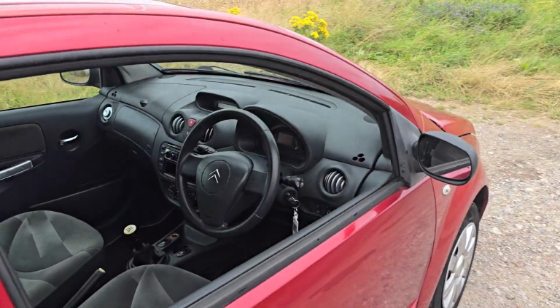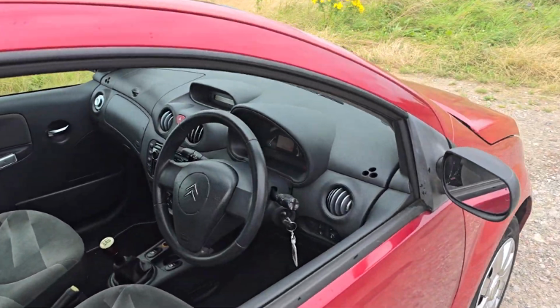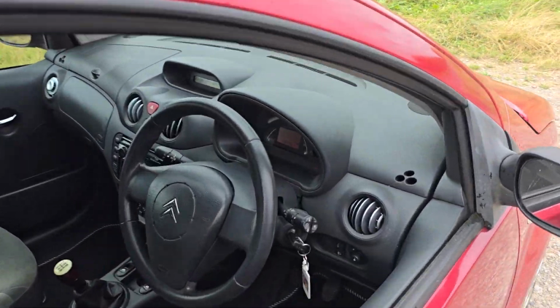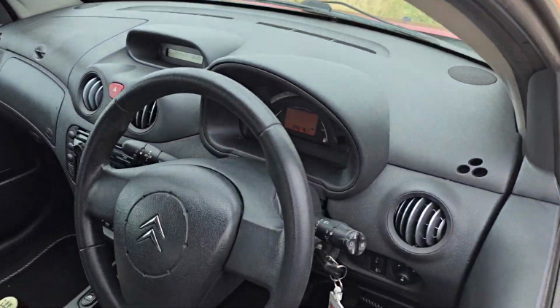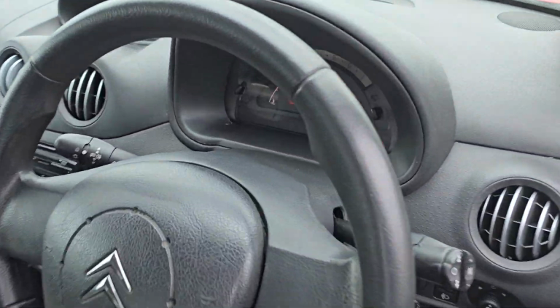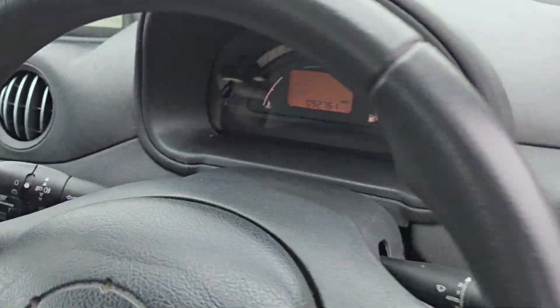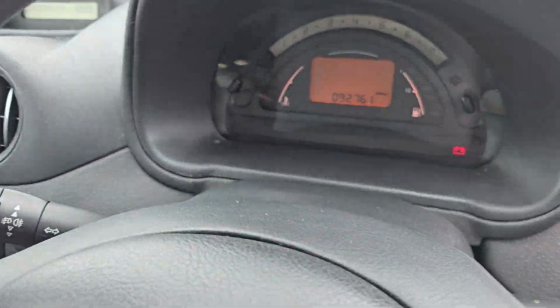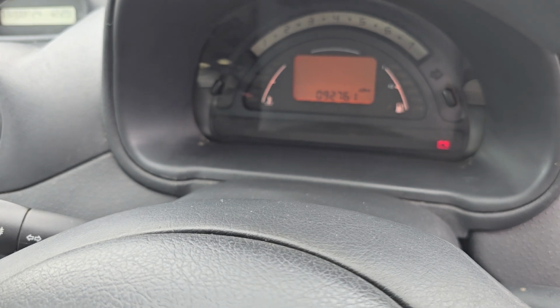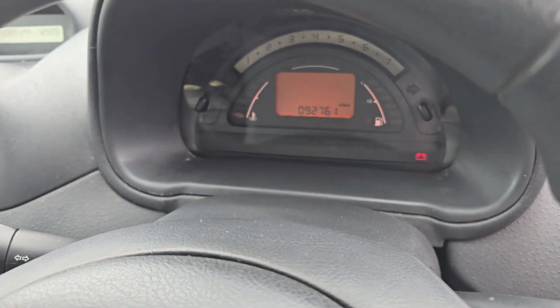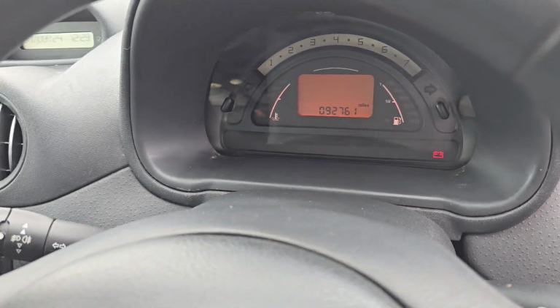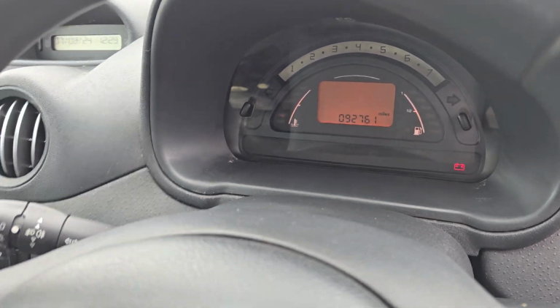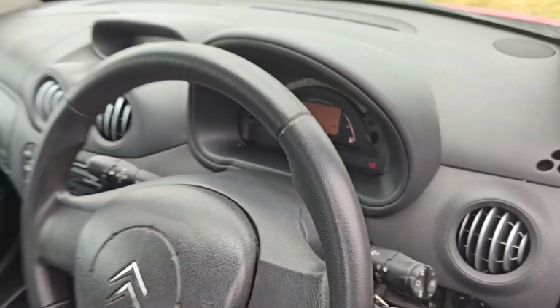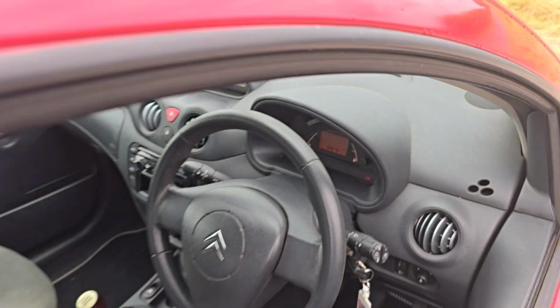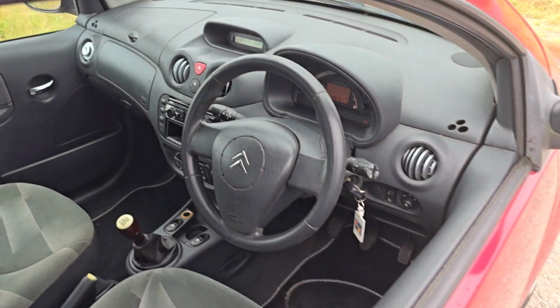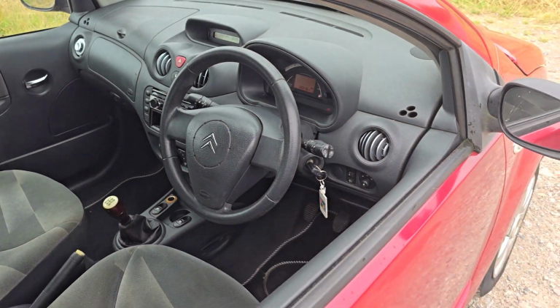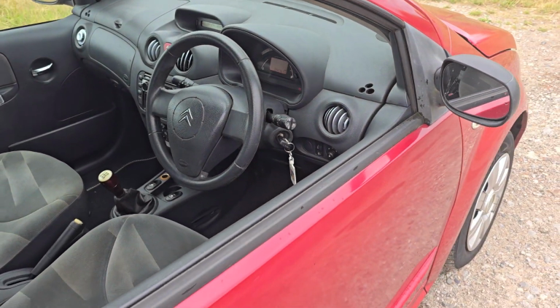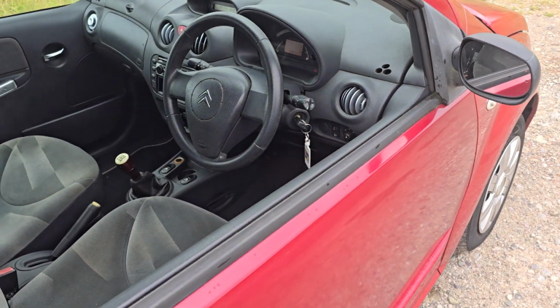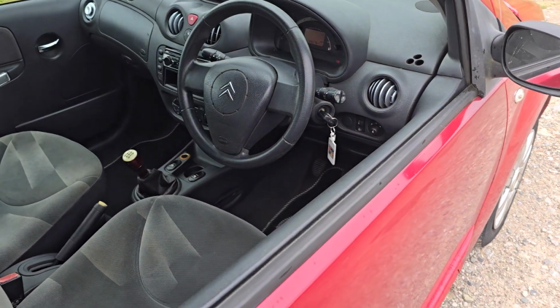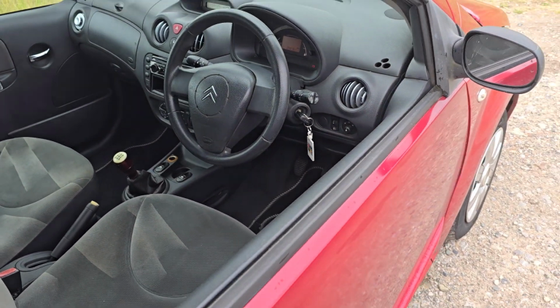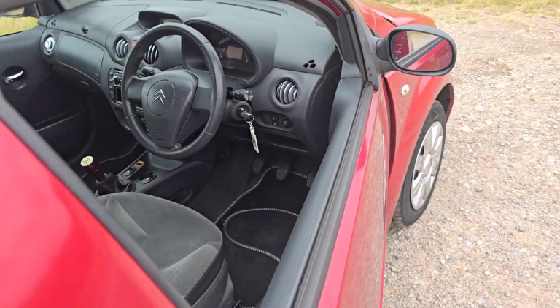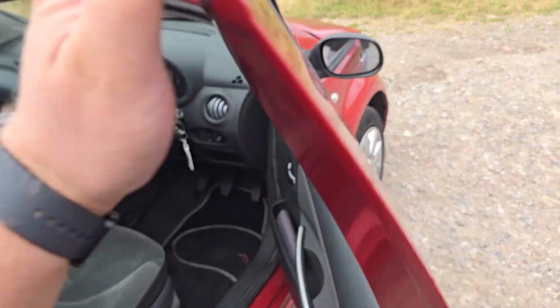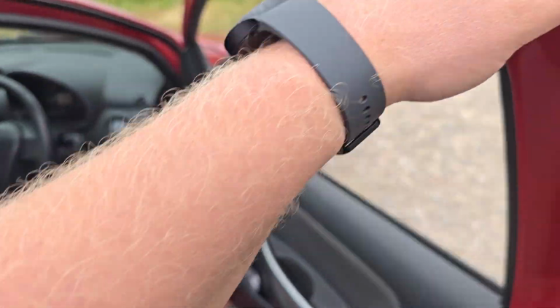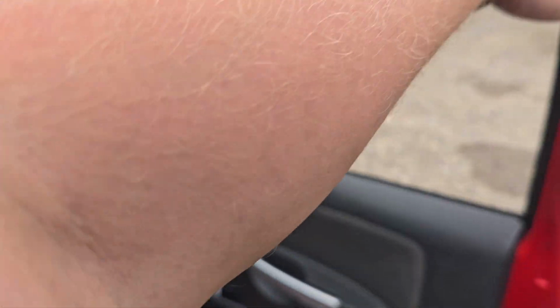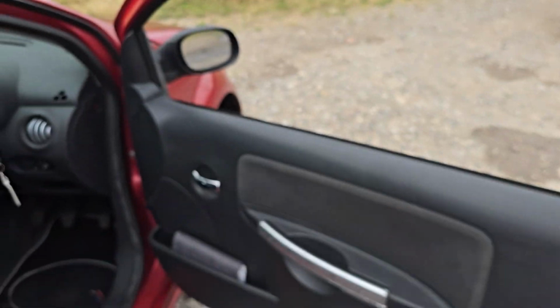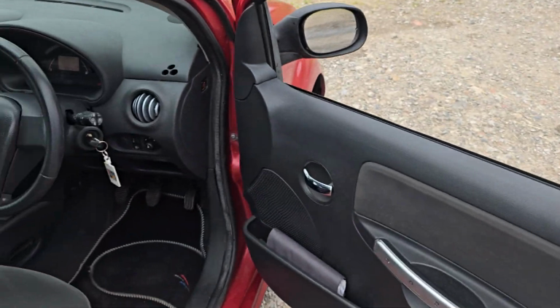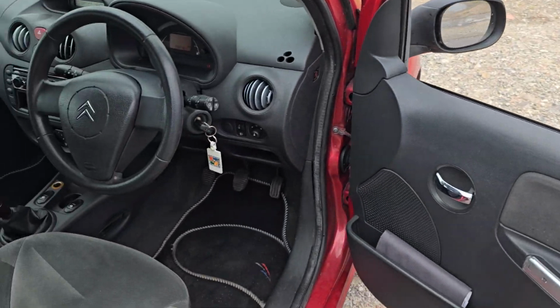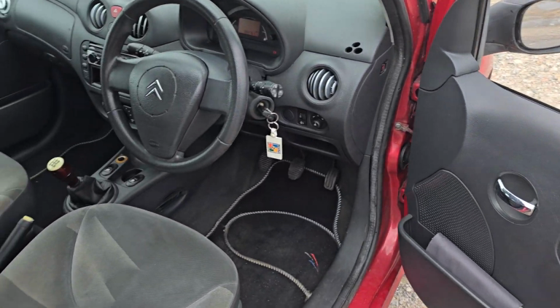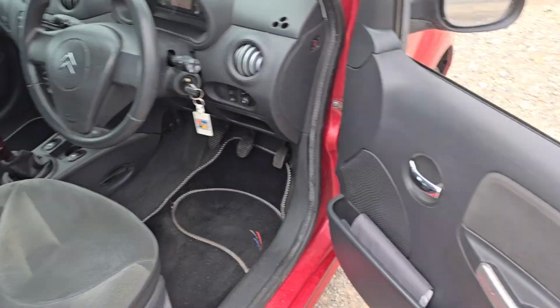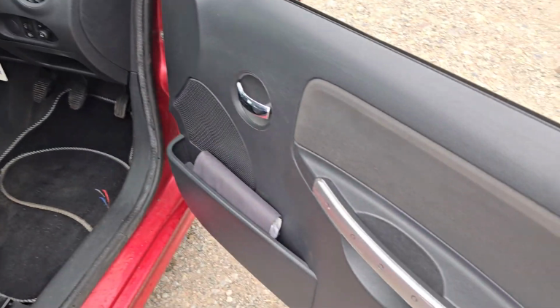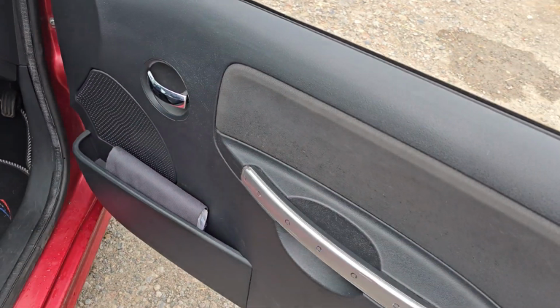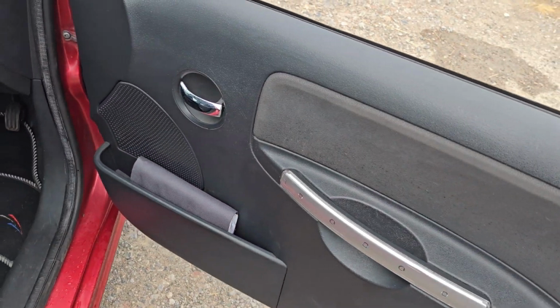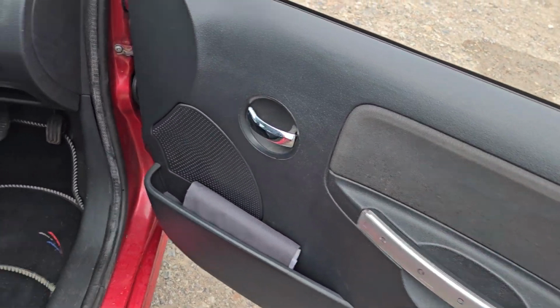The mileage is very sensible as well — it's only done 92,761 miles, so for its age it's definitely less than average mileage. Very affordable car. Drives really nicely.